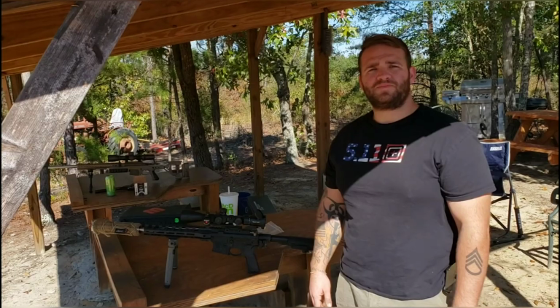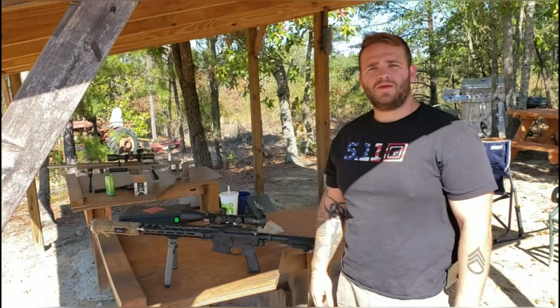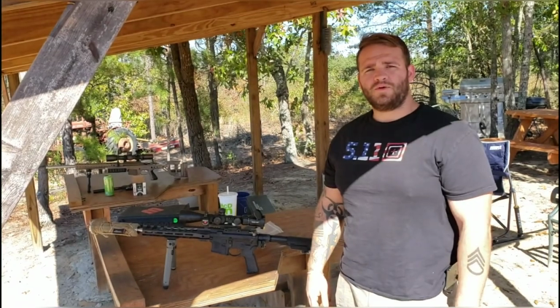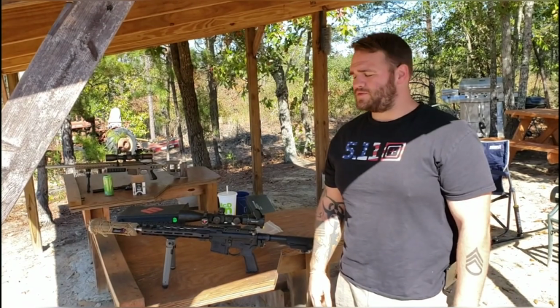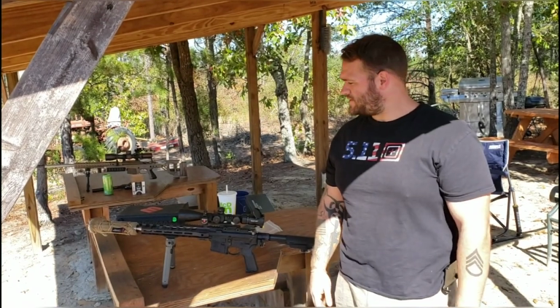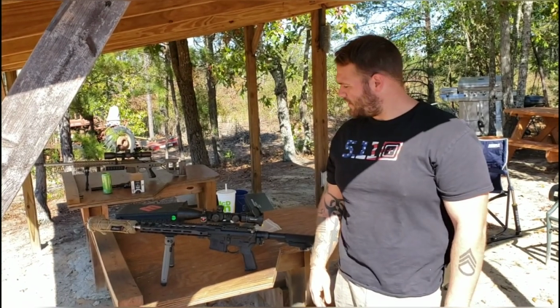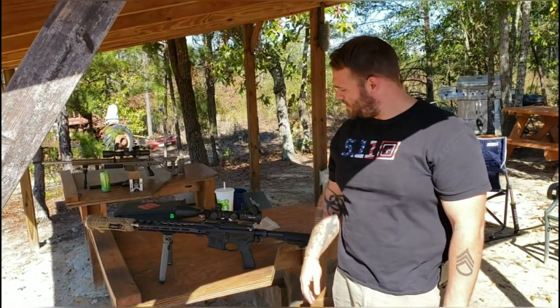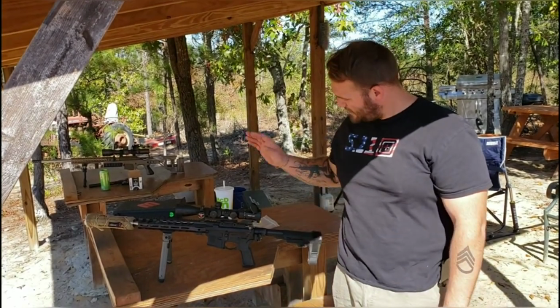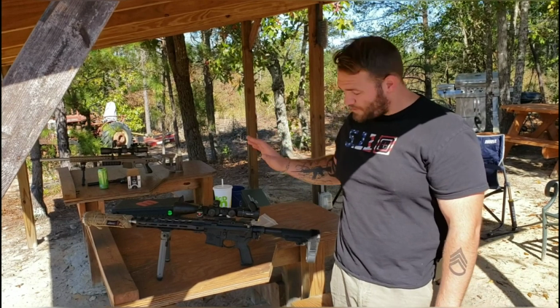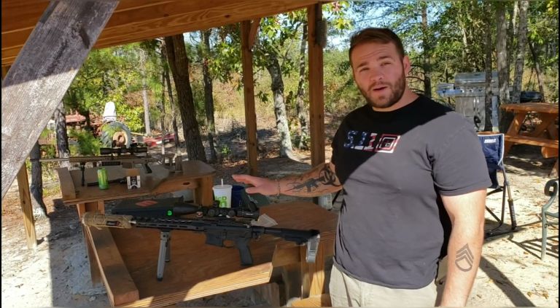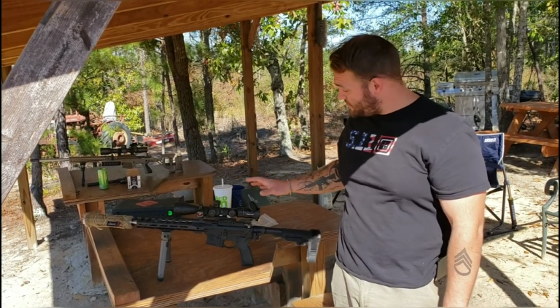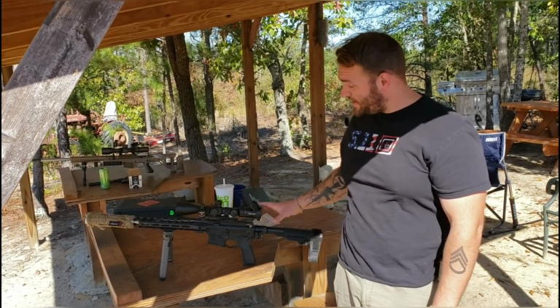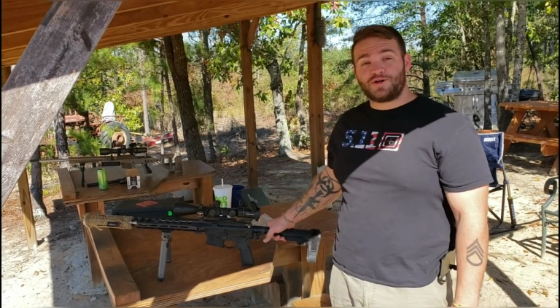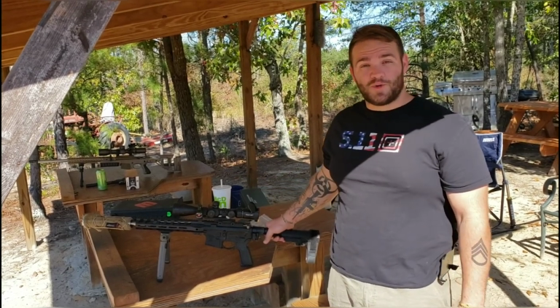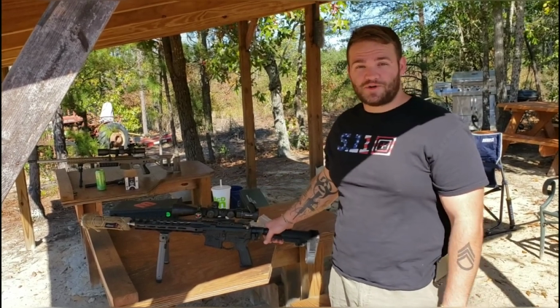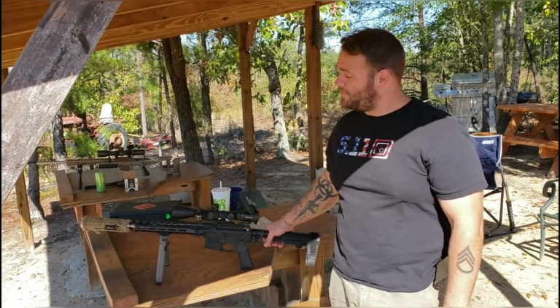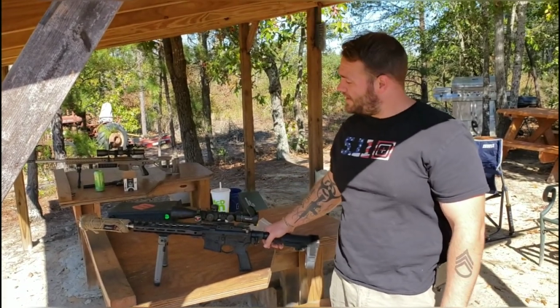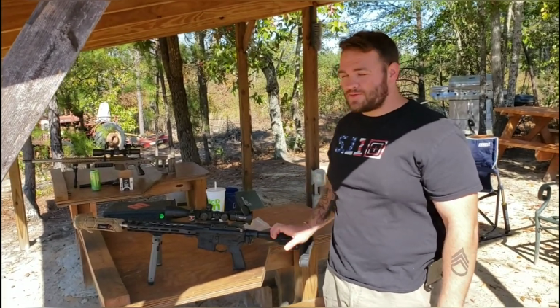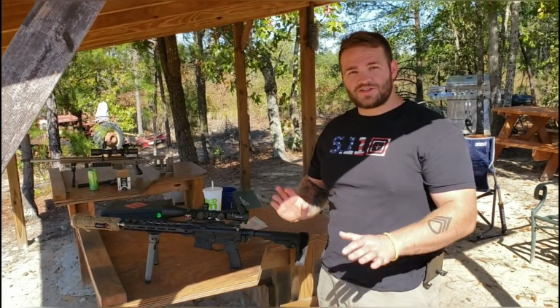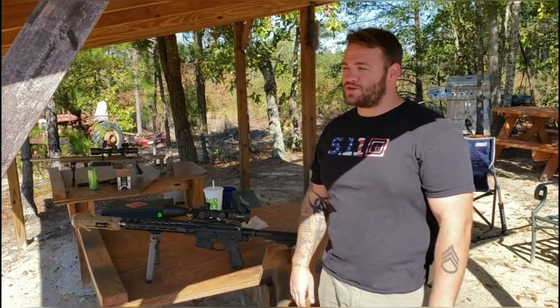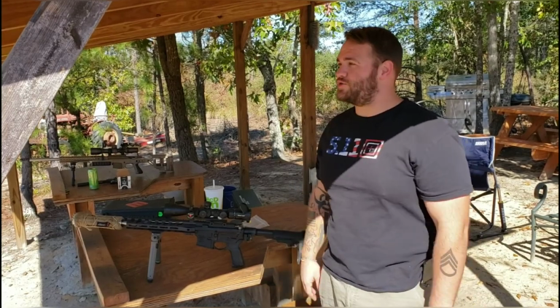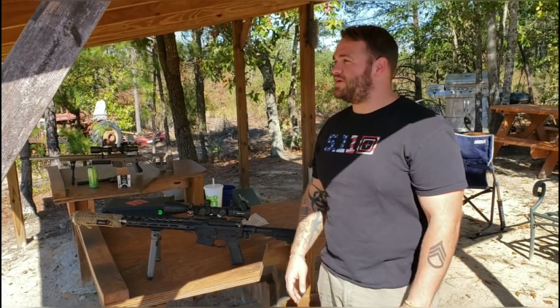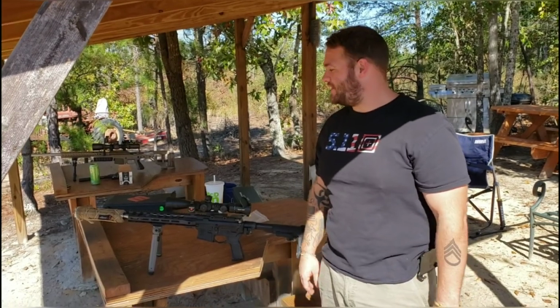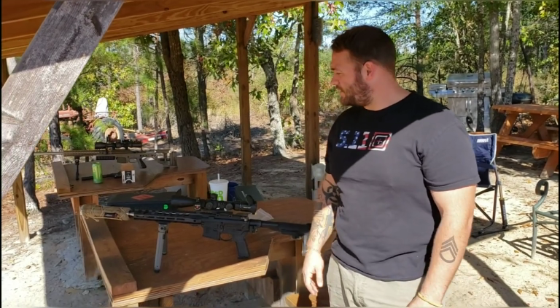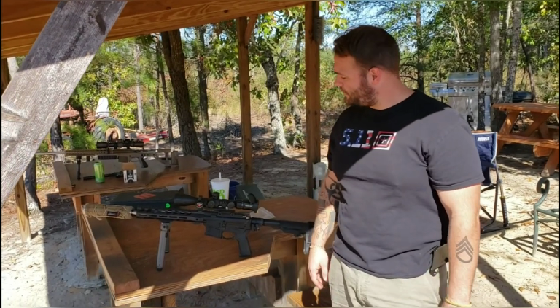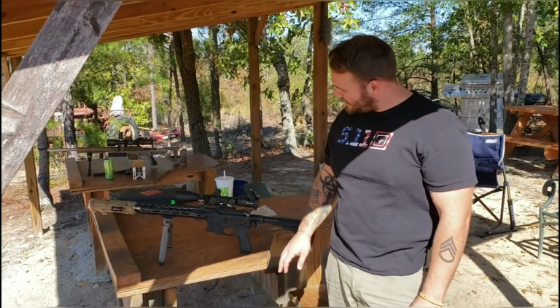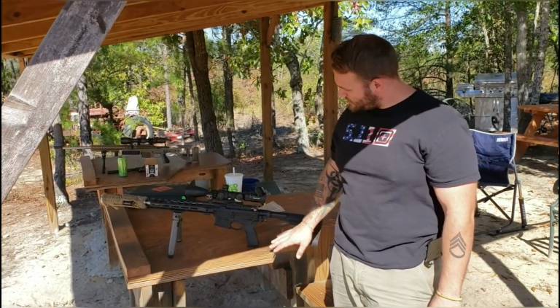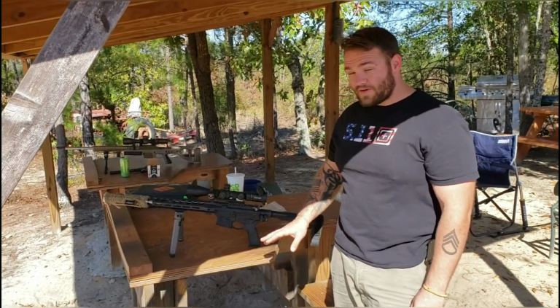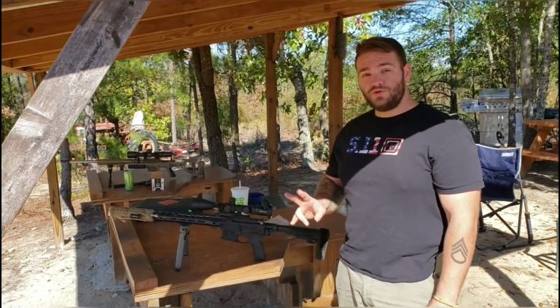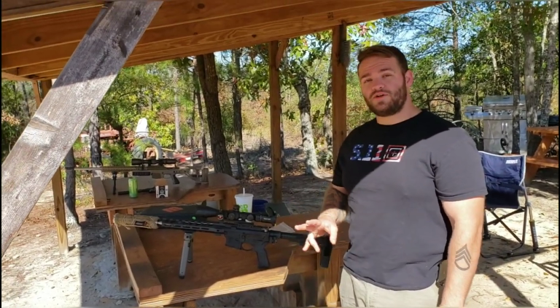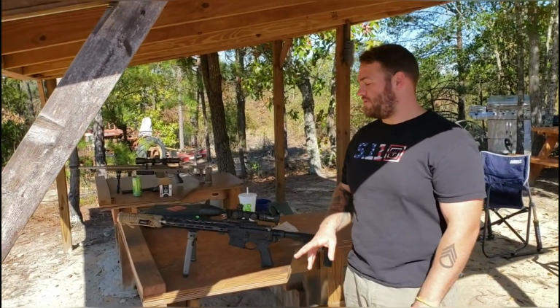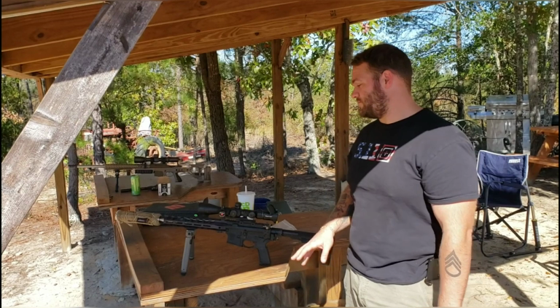What's up YouTube? Hey, C494 here. Right now I have my other 12 inch Grendel — some of you guys saw it in a shorter video I did a little bit ago. So I have two 12 inch 6.5 Grendels.